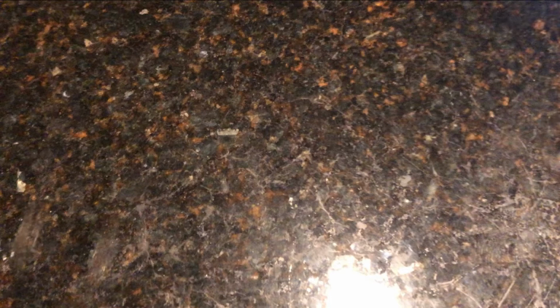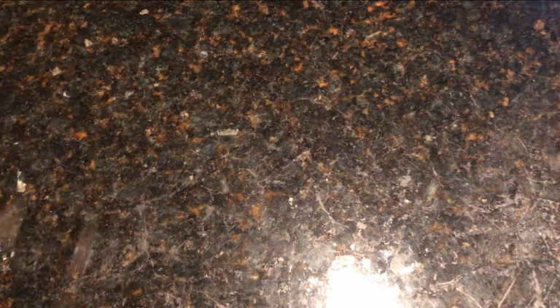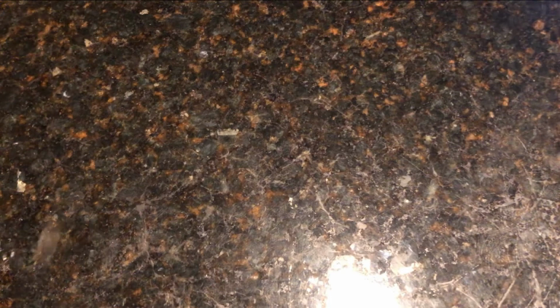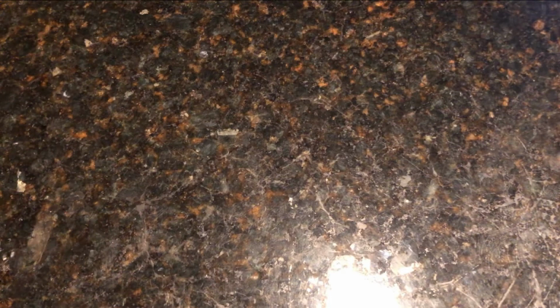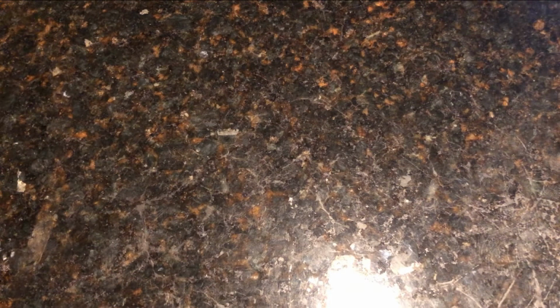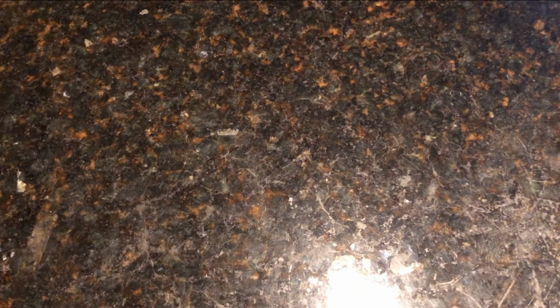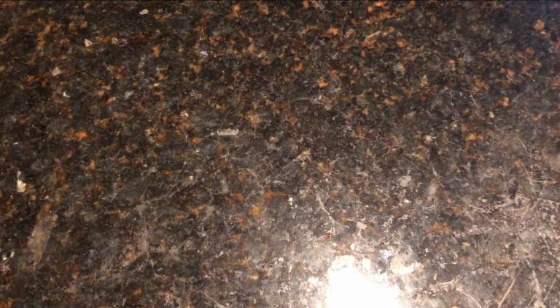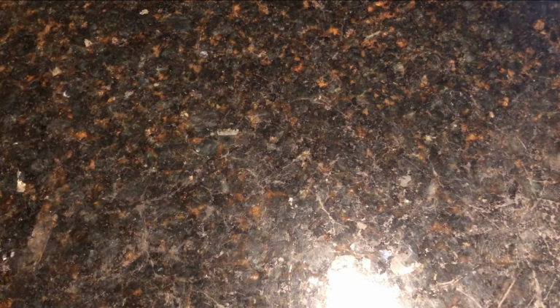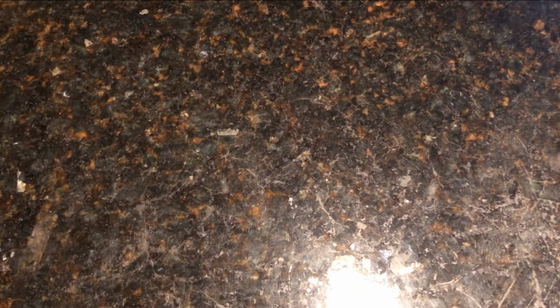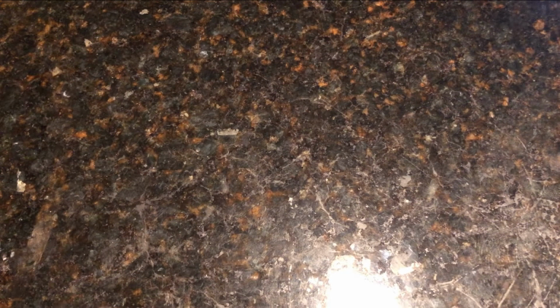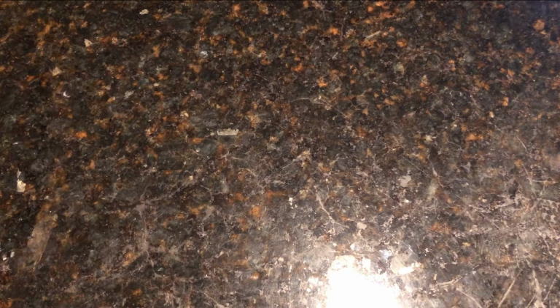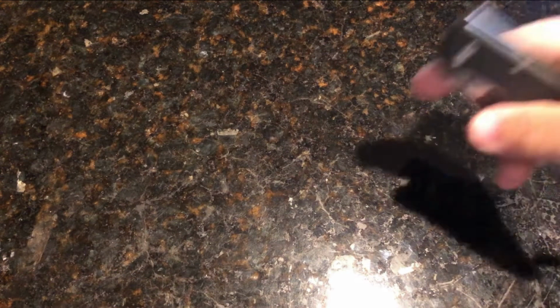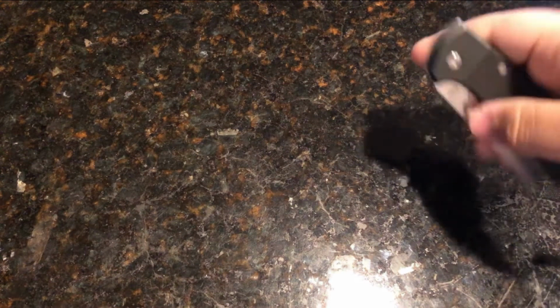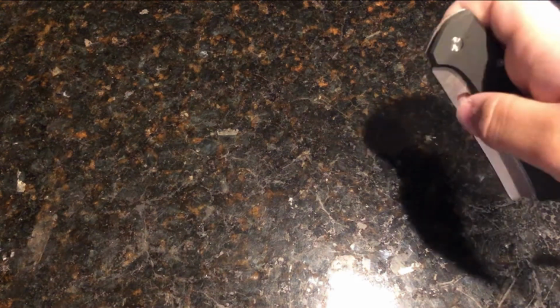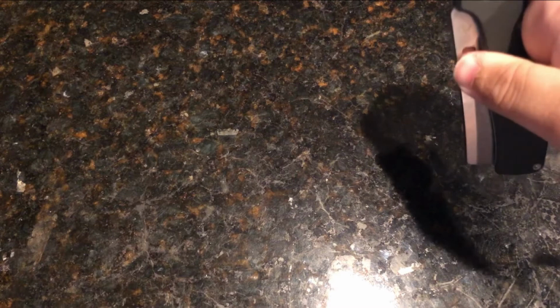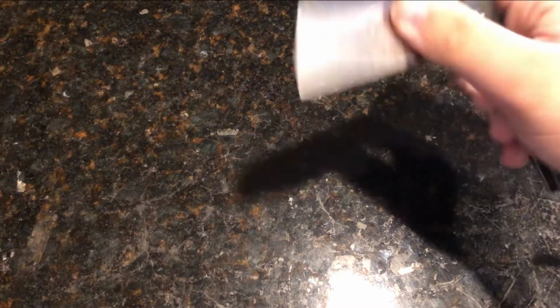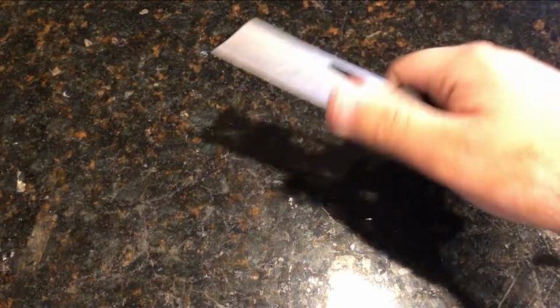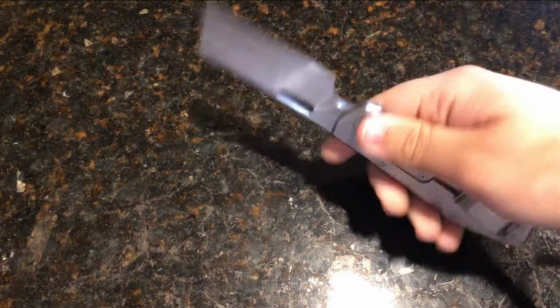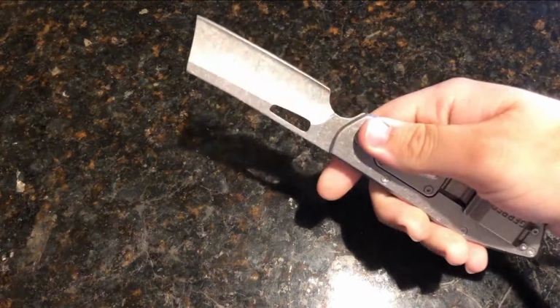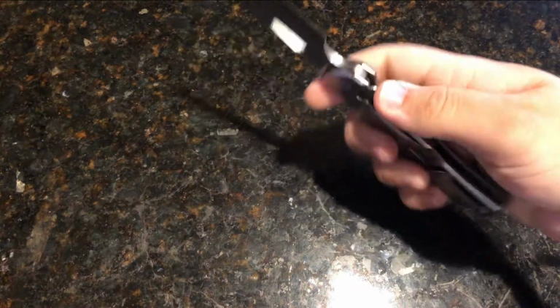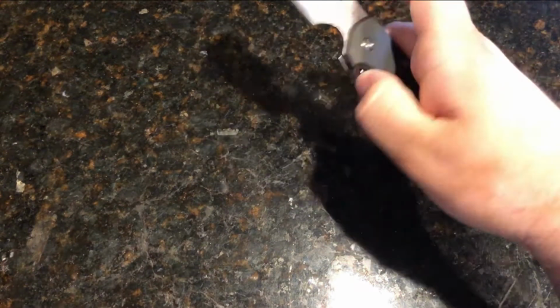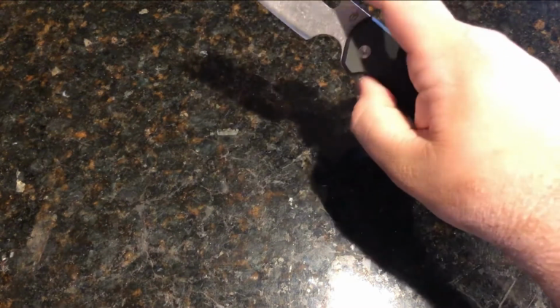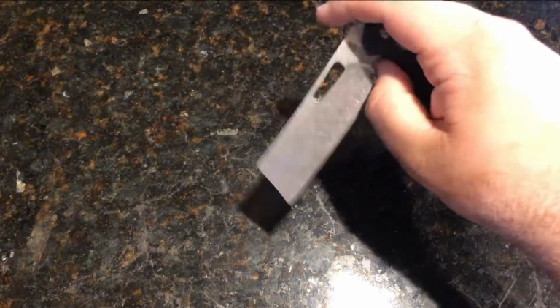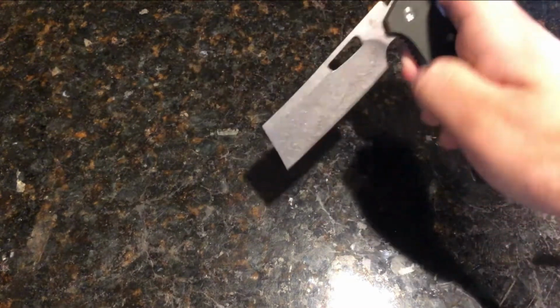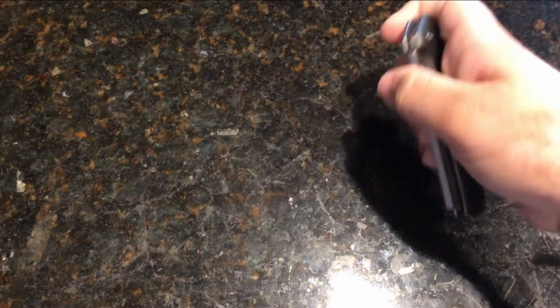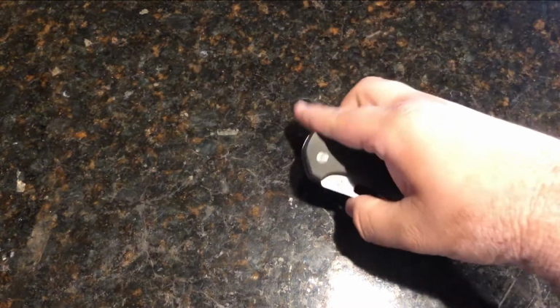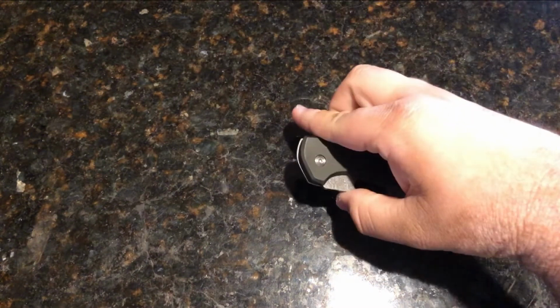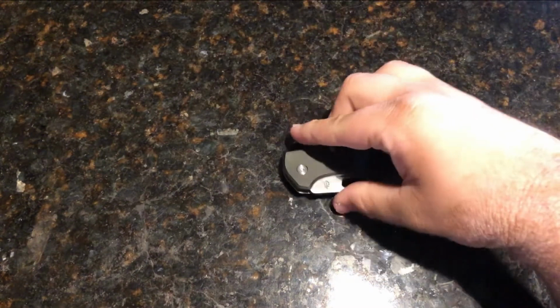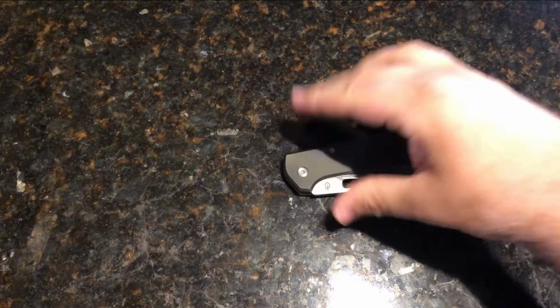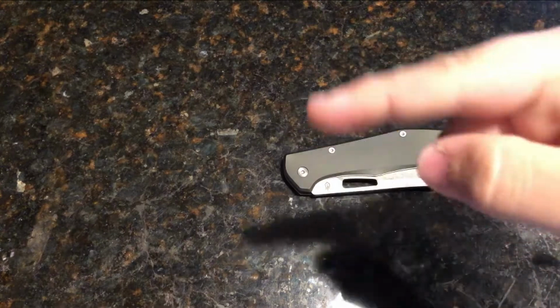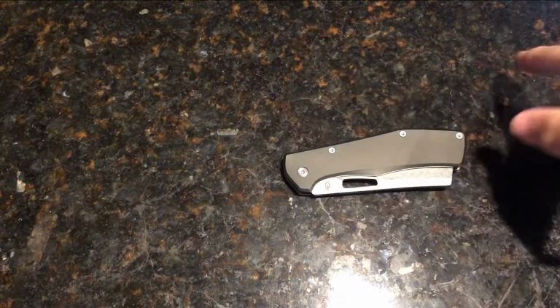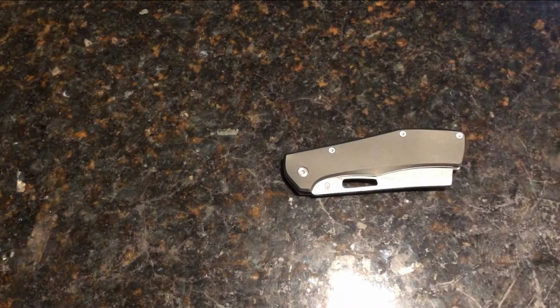Hey guys, welcome back to my channel. Today we're going to be looking over the Gerber Flat Iron pocket knife, so stay tuned.